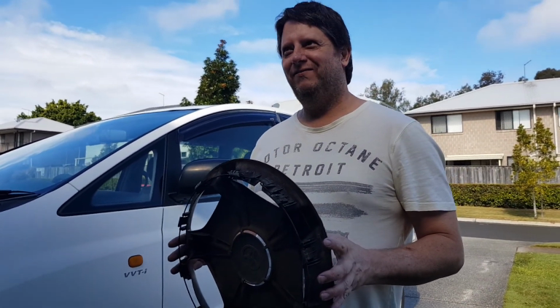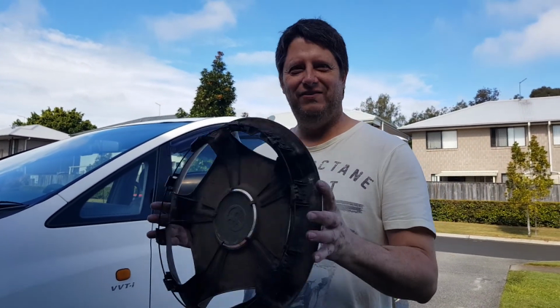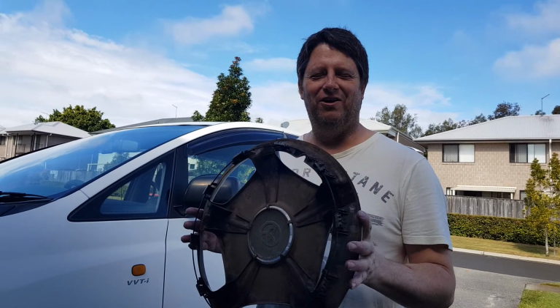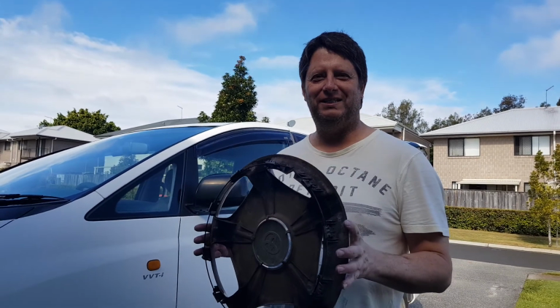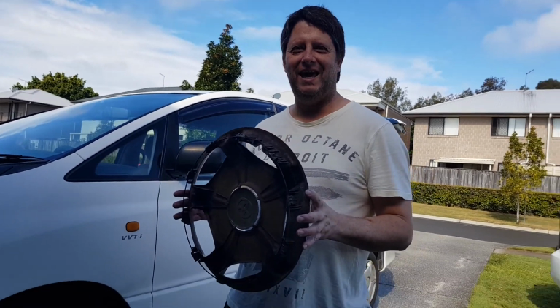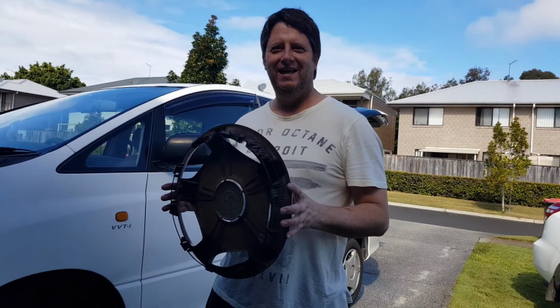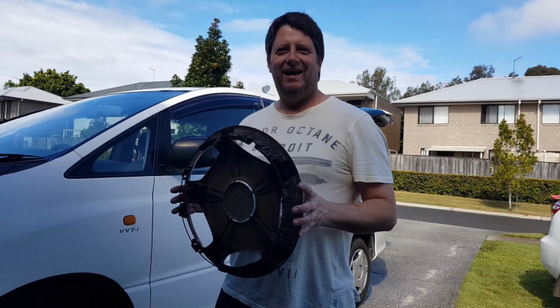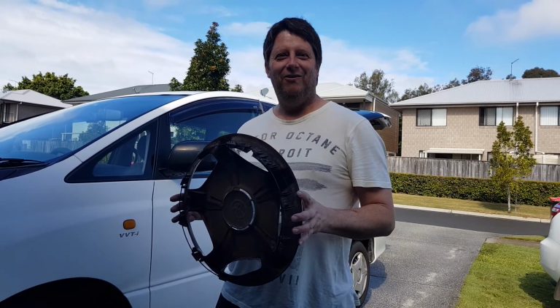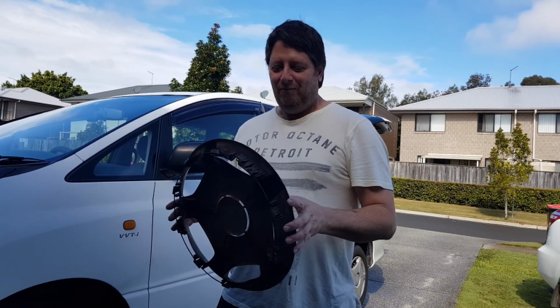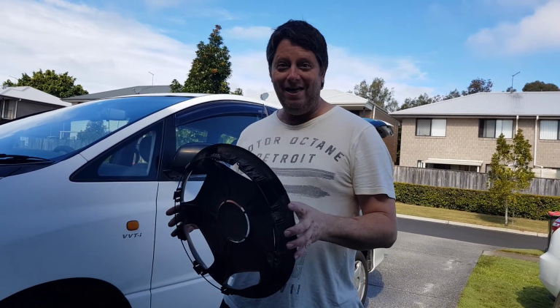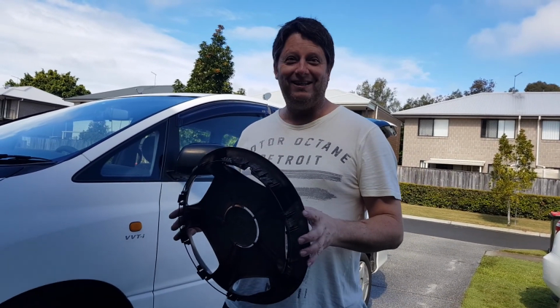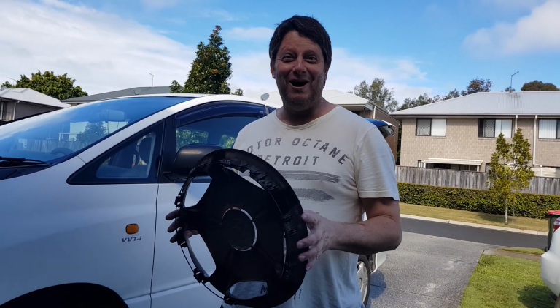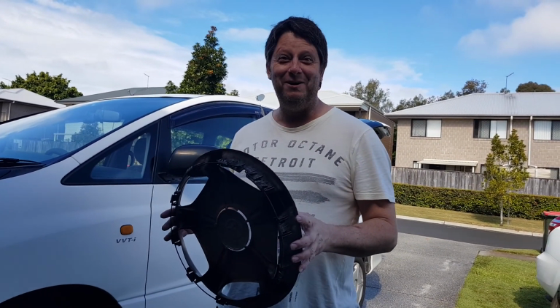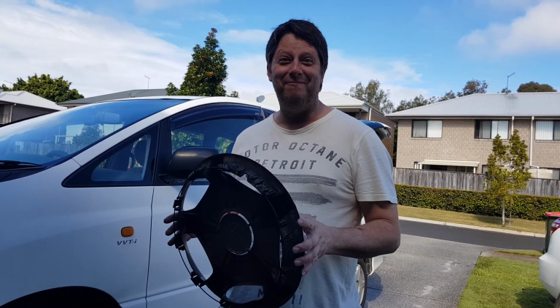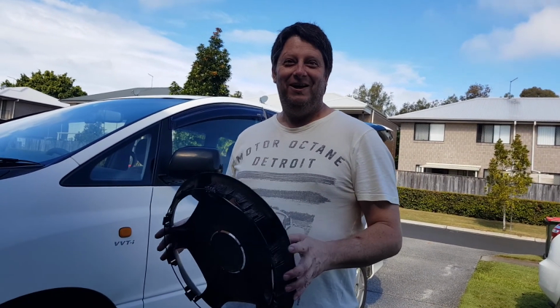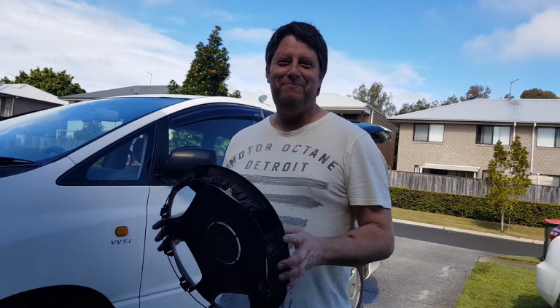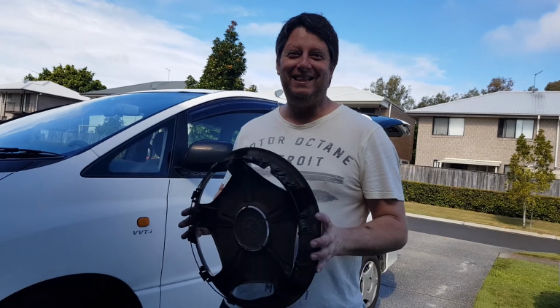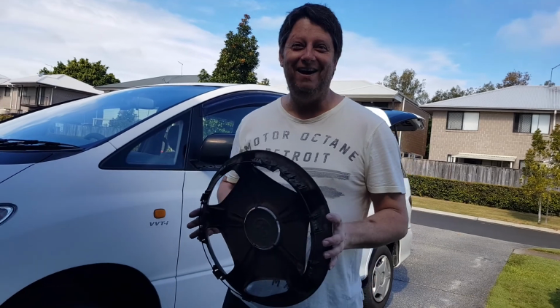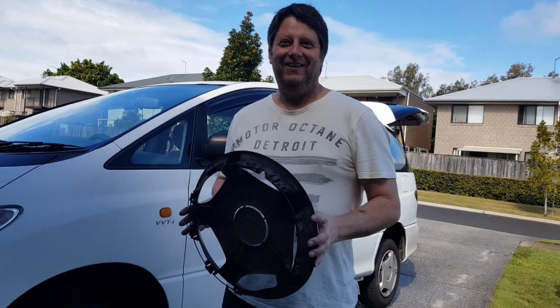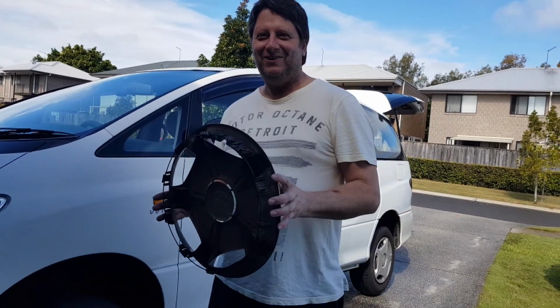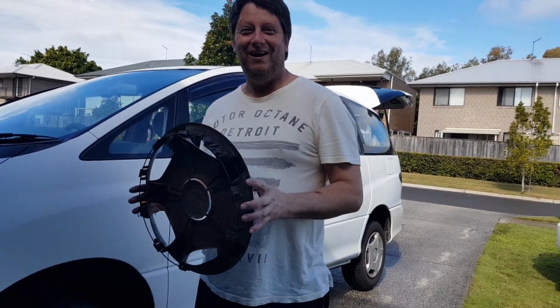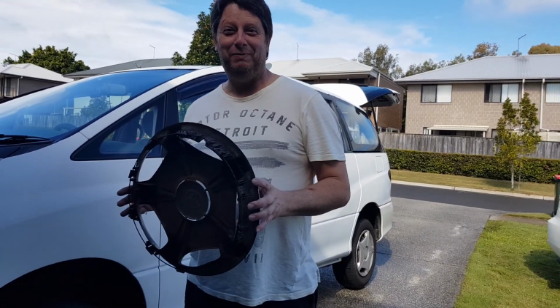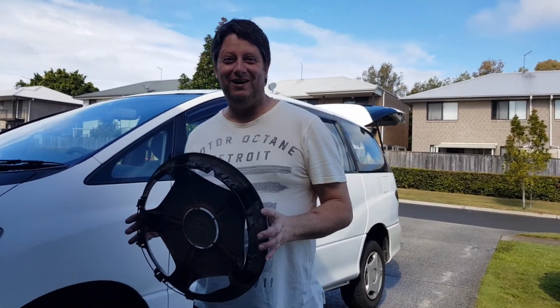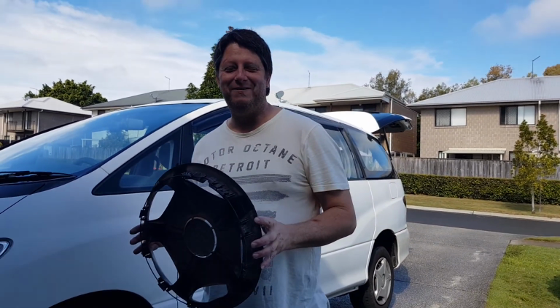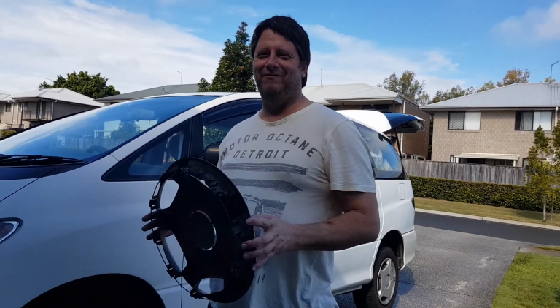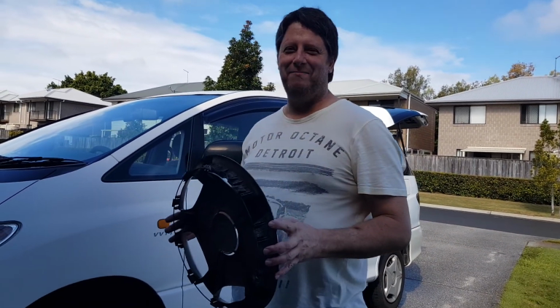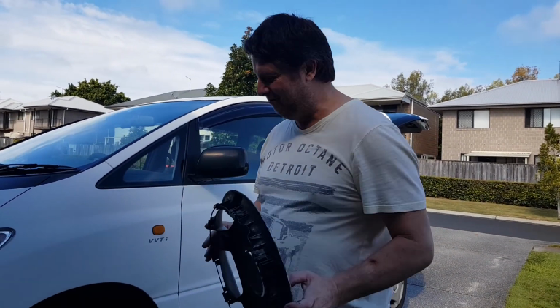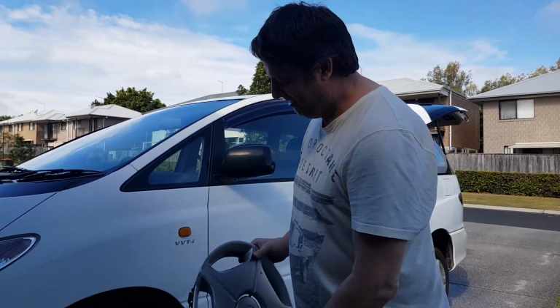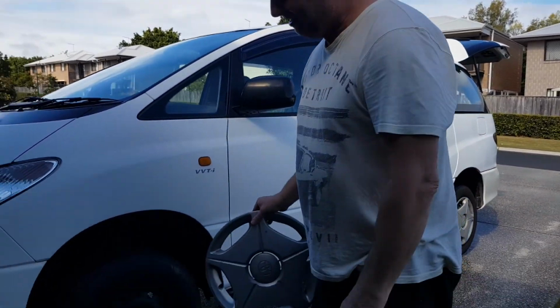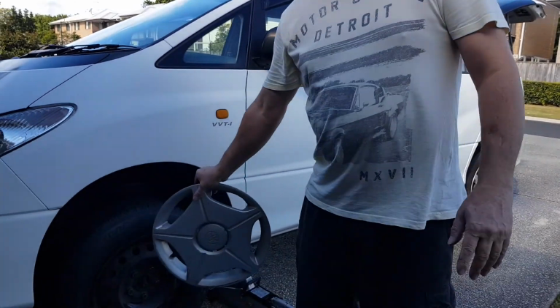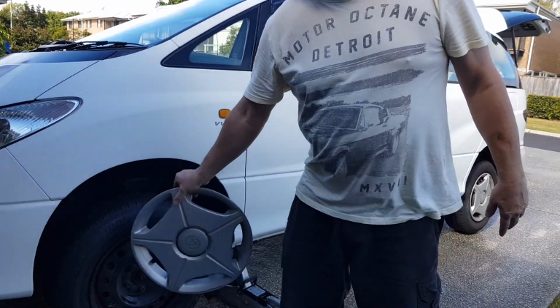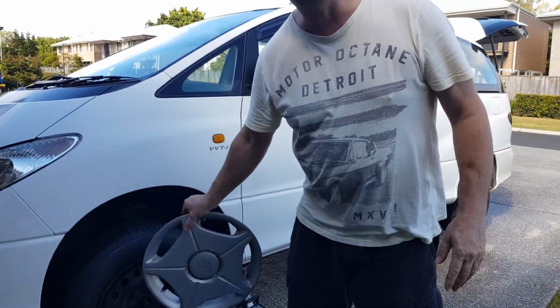Five years ago I went to the tip and I go, wow that looks like a Tarago hubcap. I'm picking that thing up — cool, now I've got a spare Tarago hubcap. And when I came home, it was this hubcap.